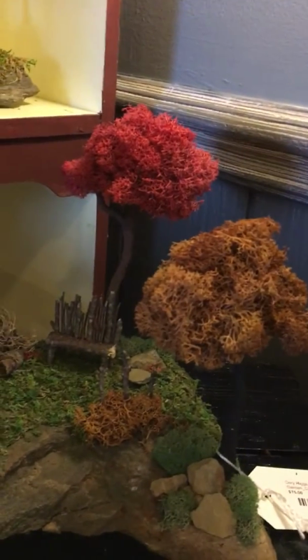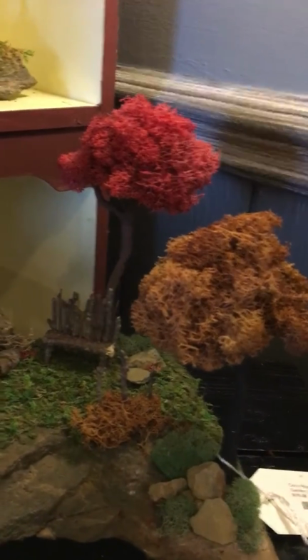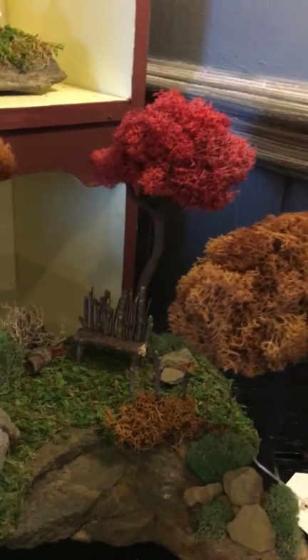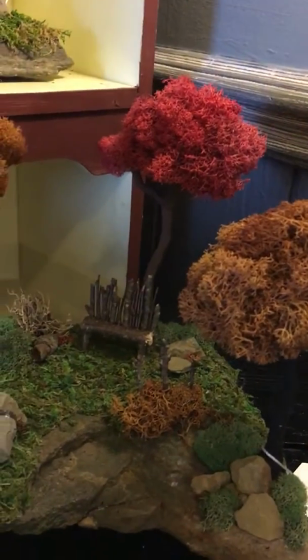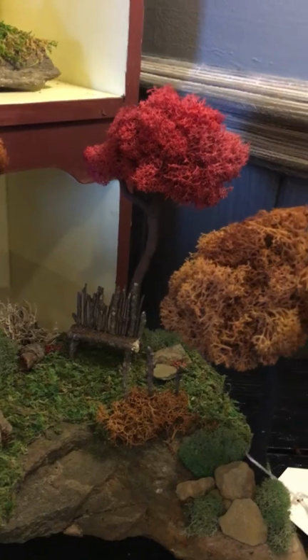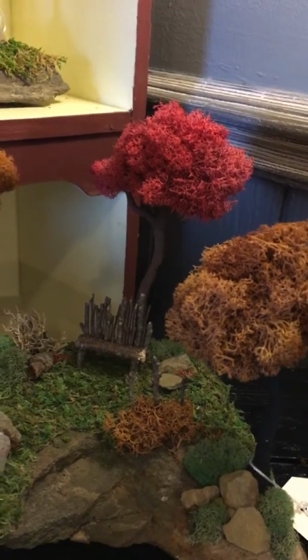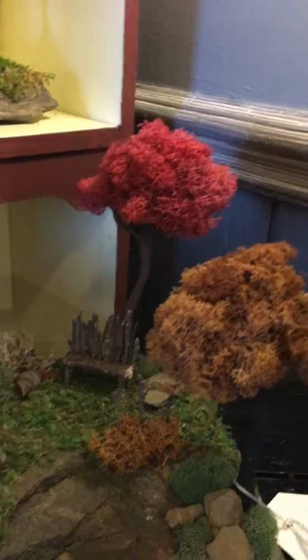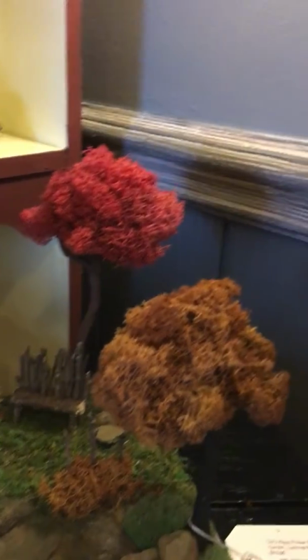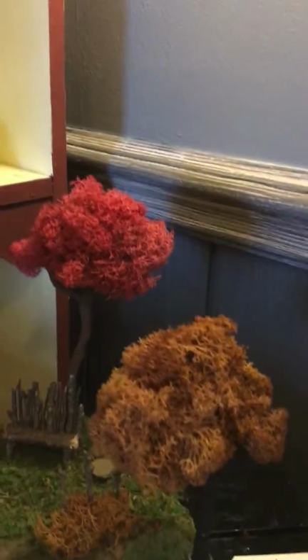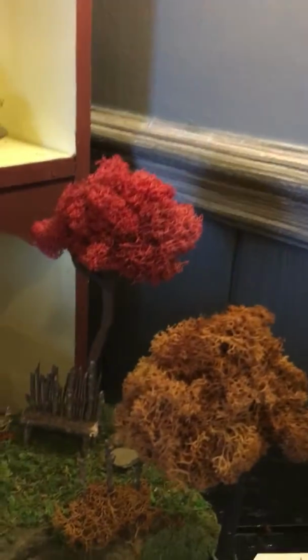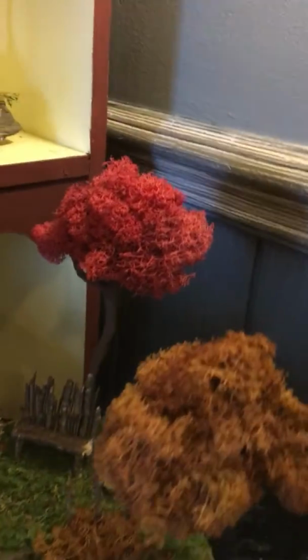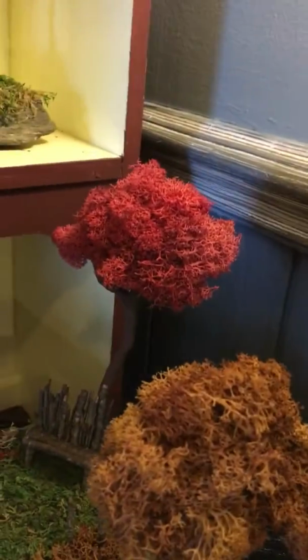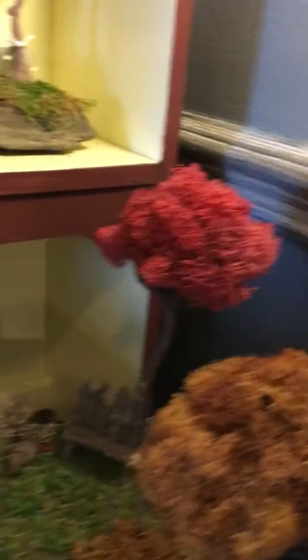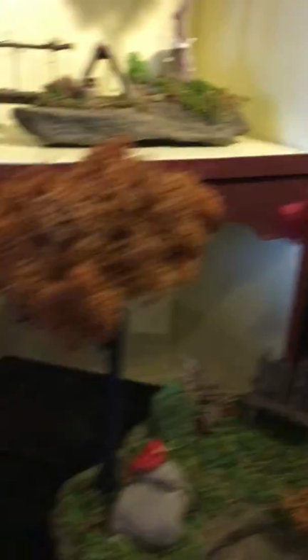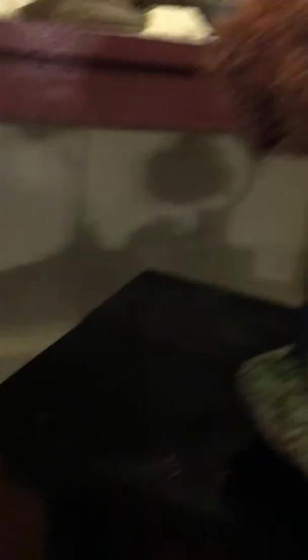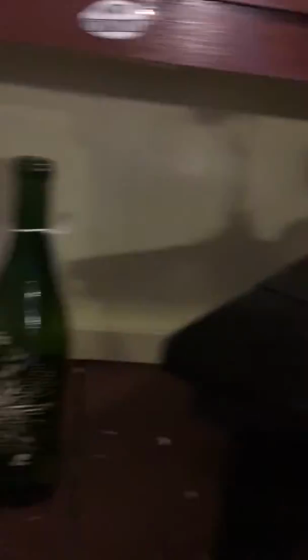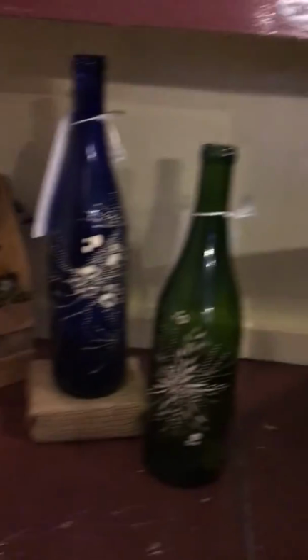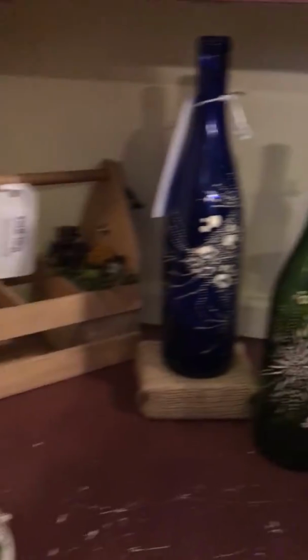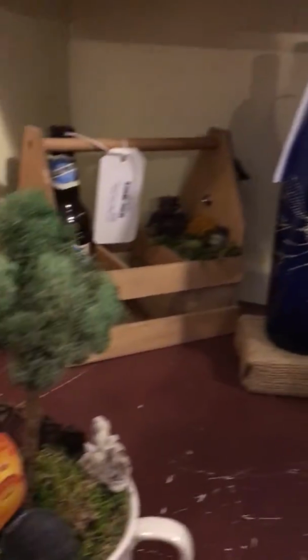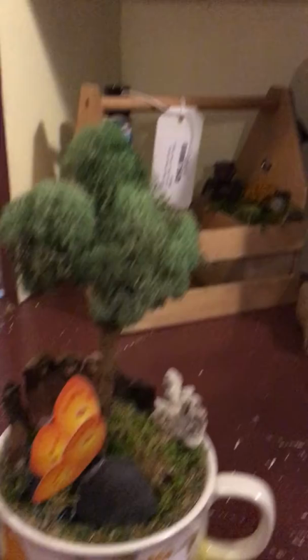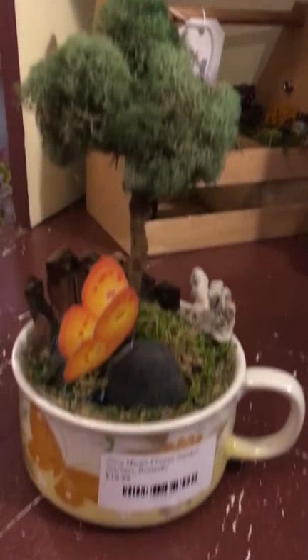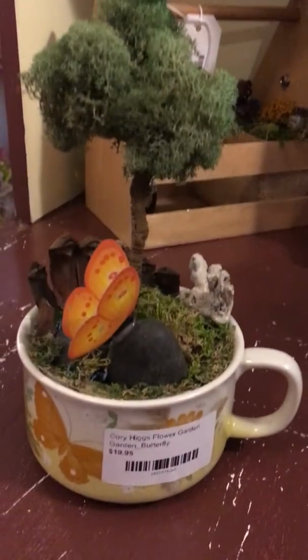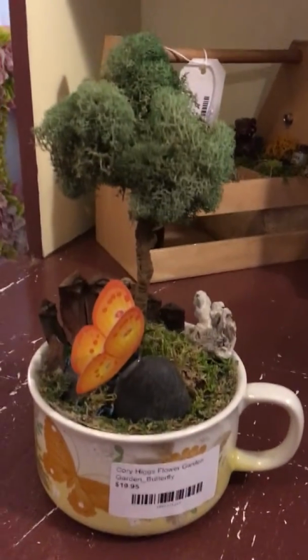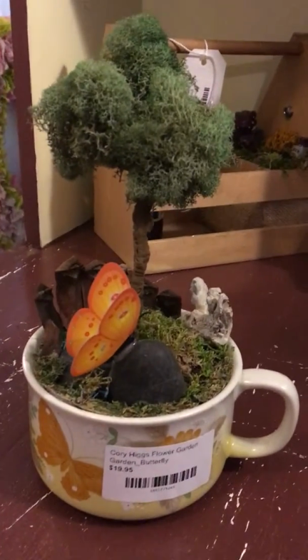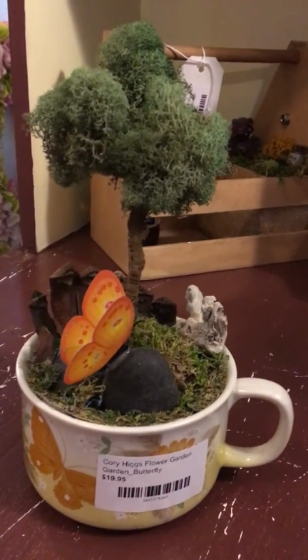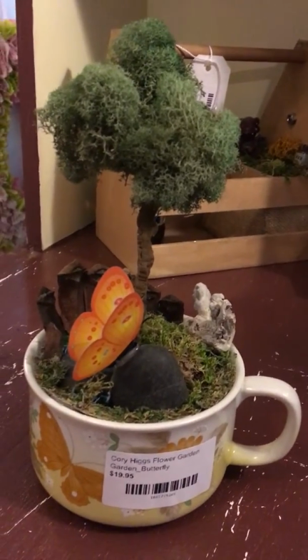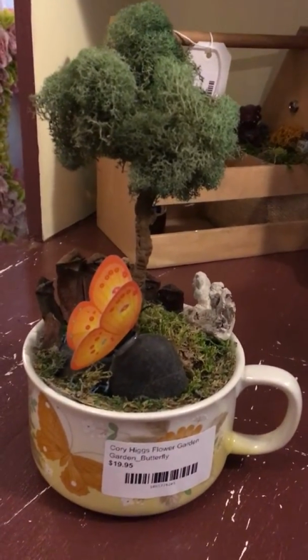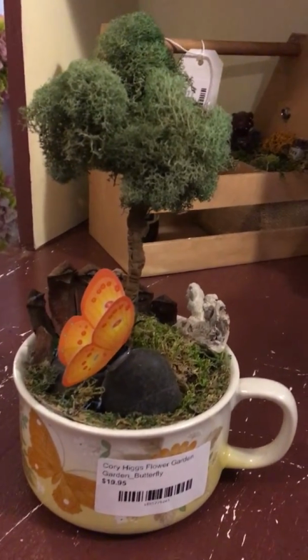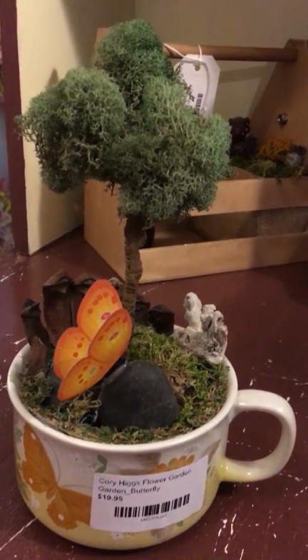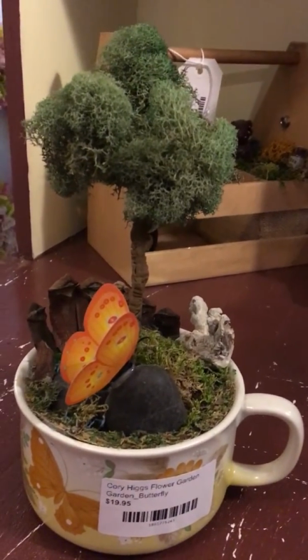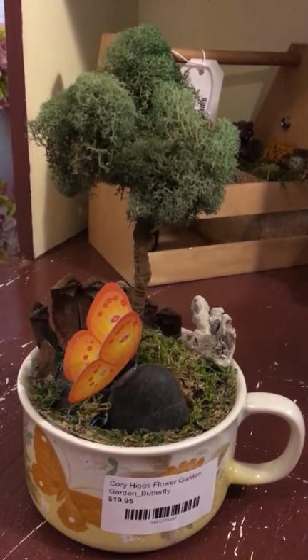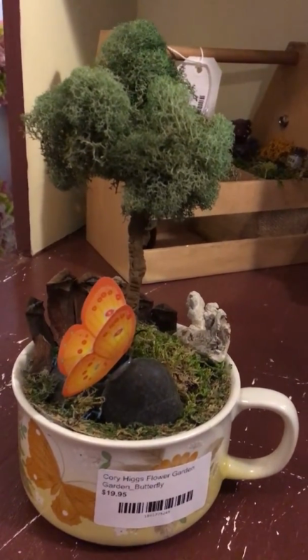Now this one is $75. But he also does some really smaller ones — look at this one. This one's only $19.95. Look at the butterfly. Again, all of the detail is just incredible.